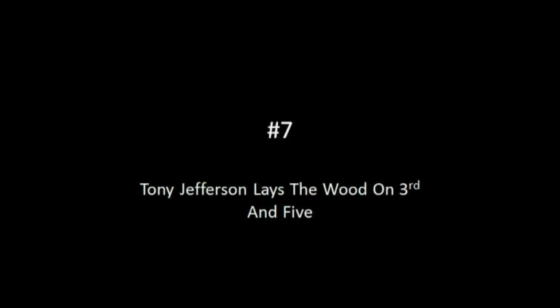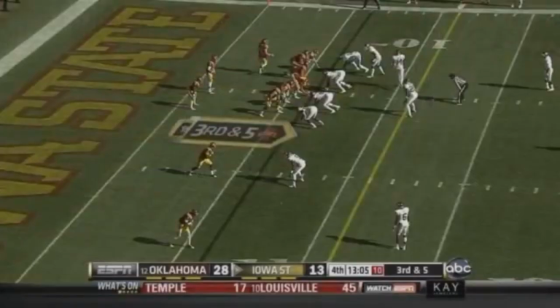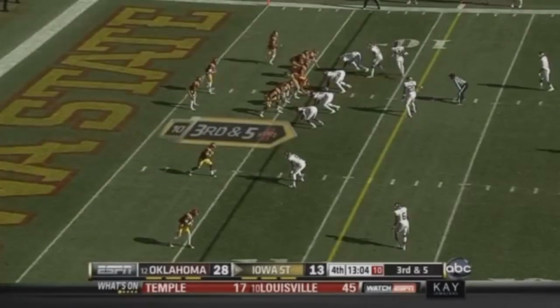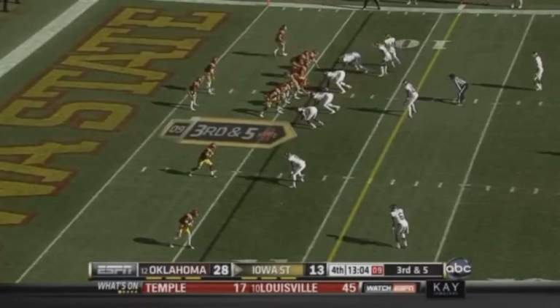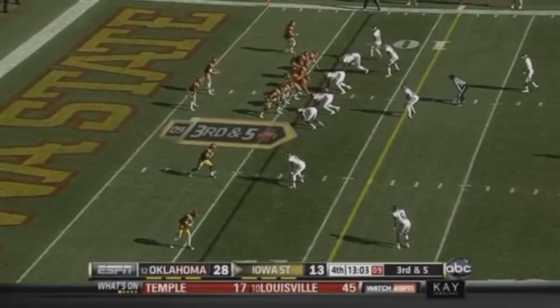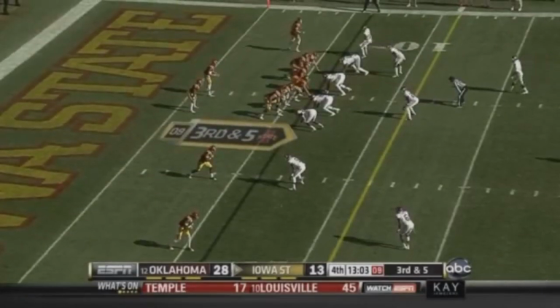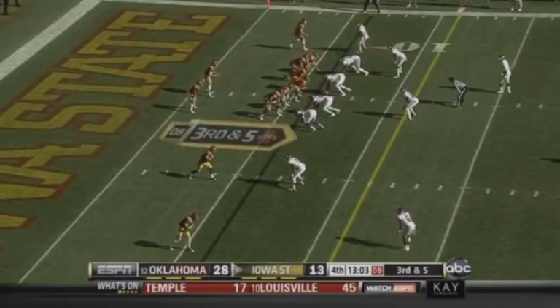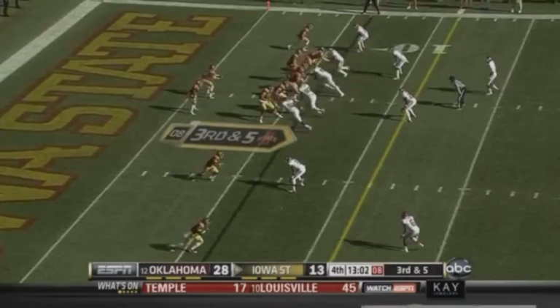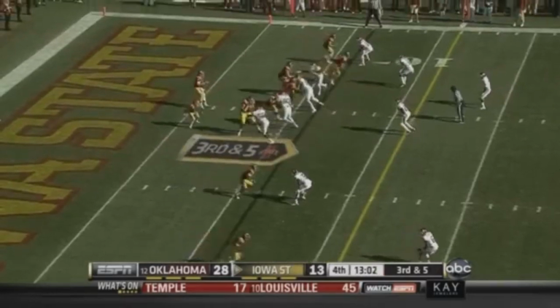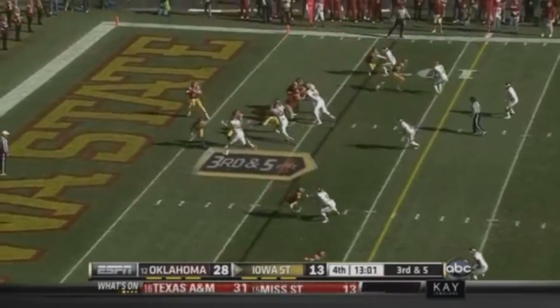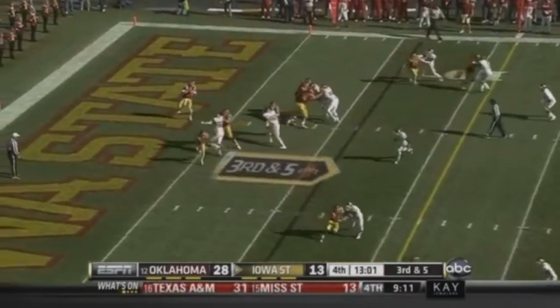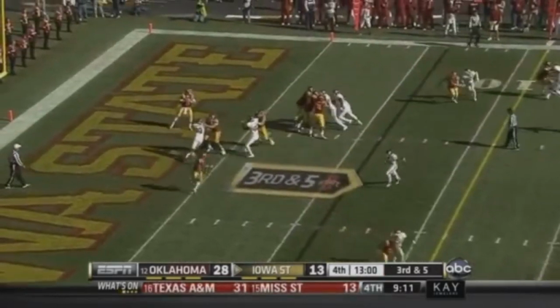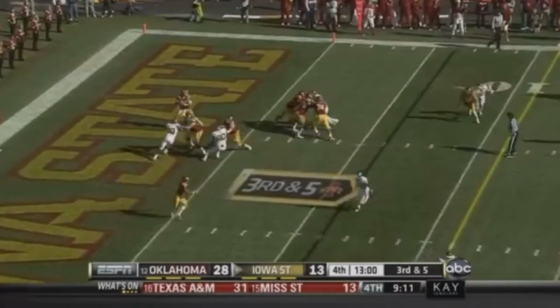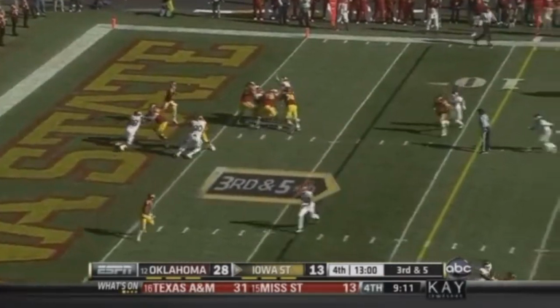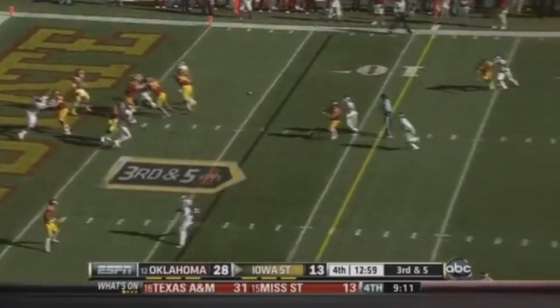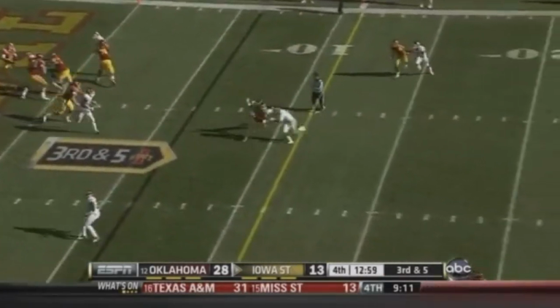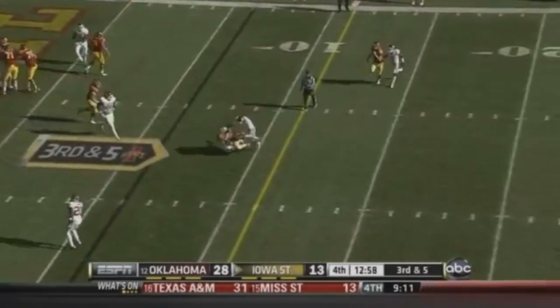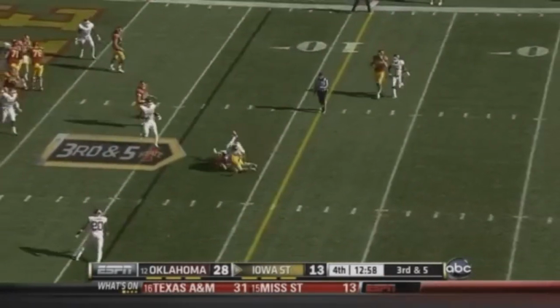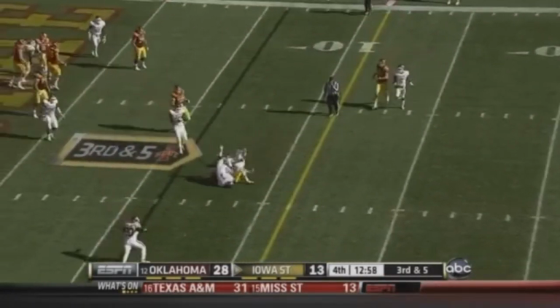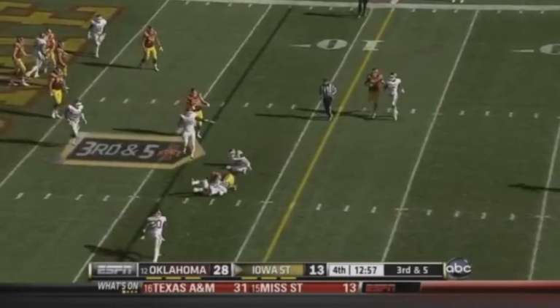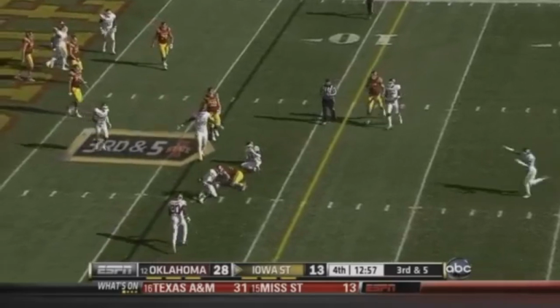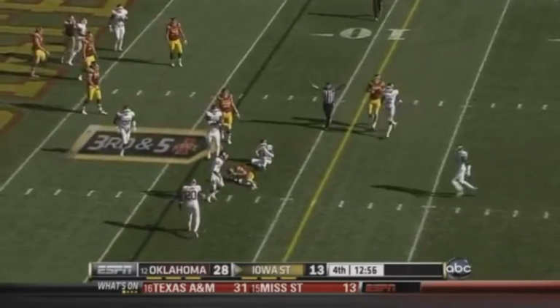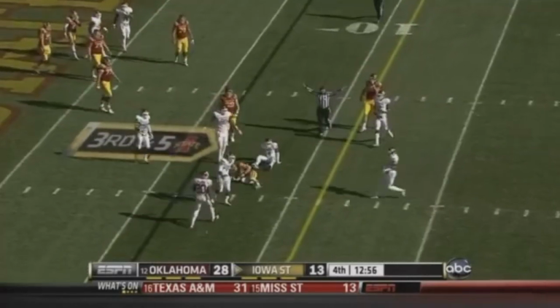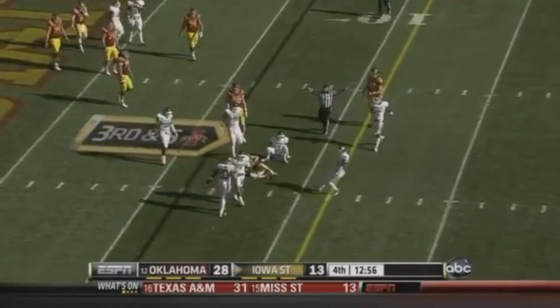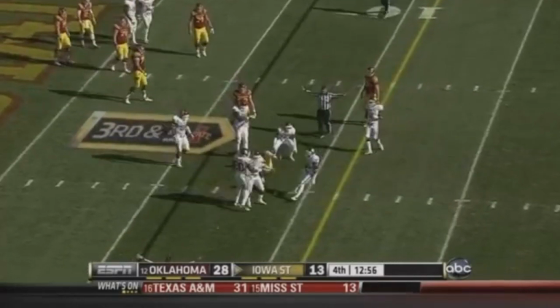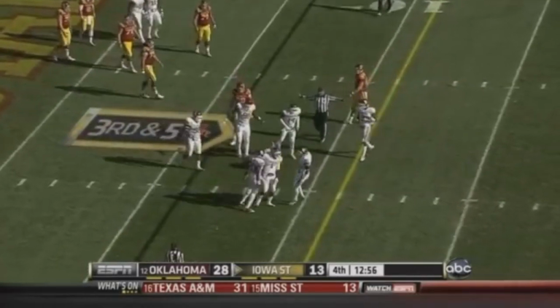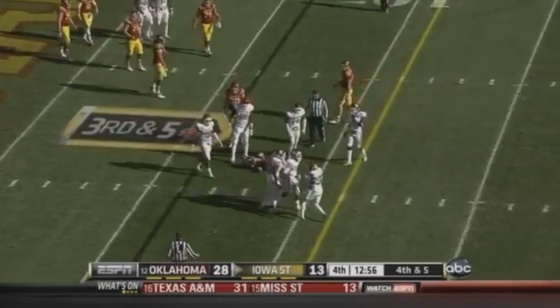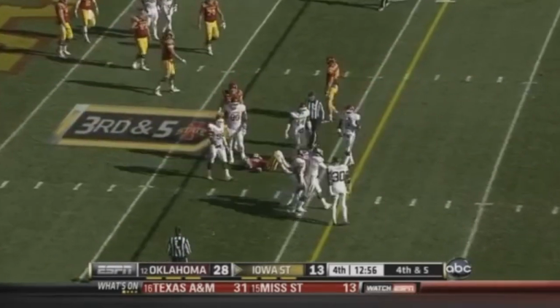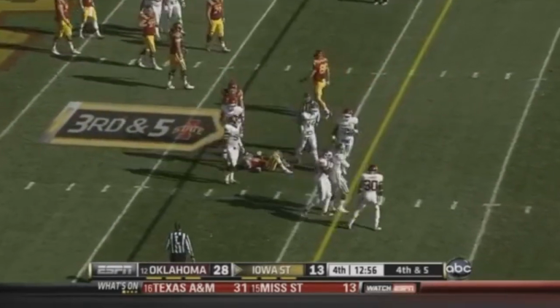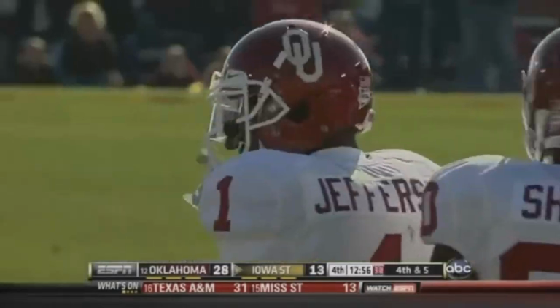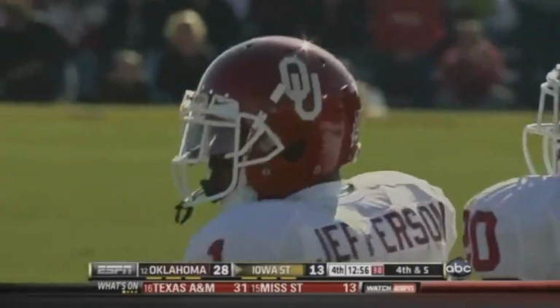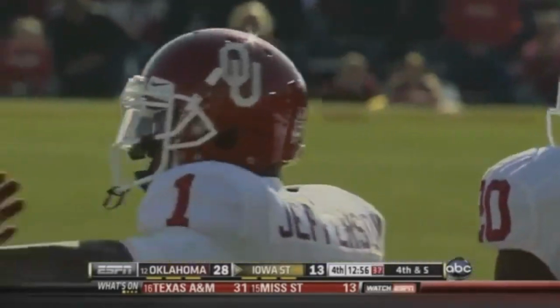They need to reach just shy of the 11 yard line for a first down. Chance retreats into the end zone, throws underneath — that's going to be incomplete. That was a big, big hit from Tony Jefferson.